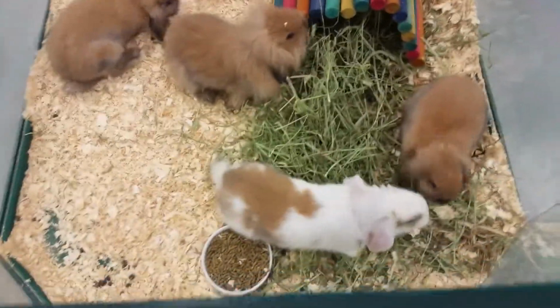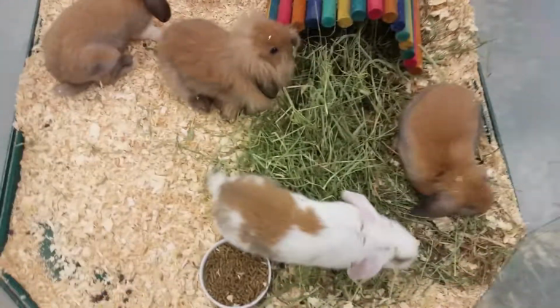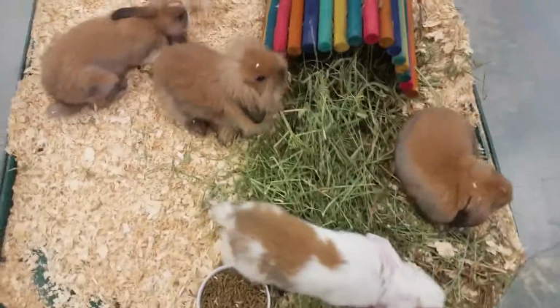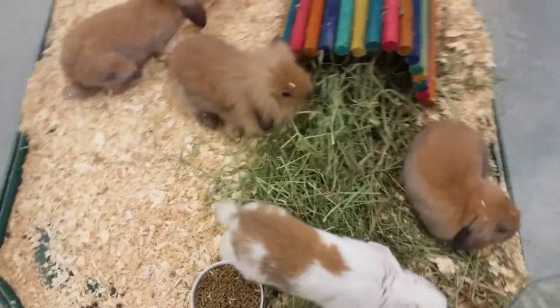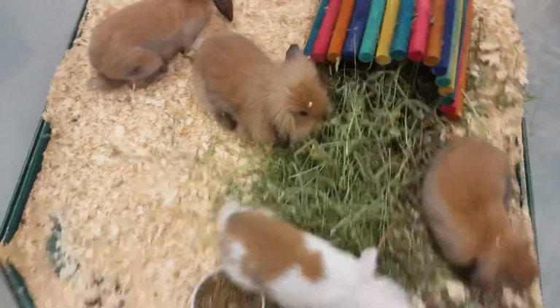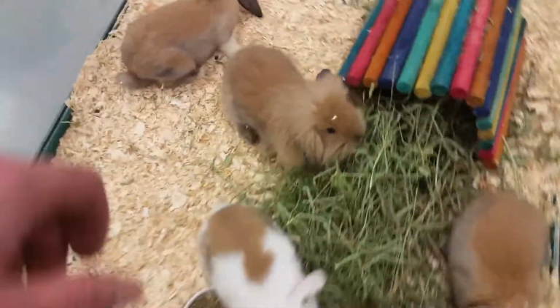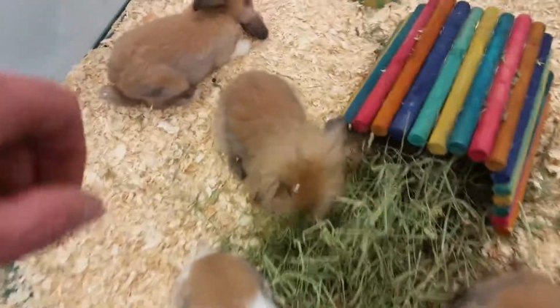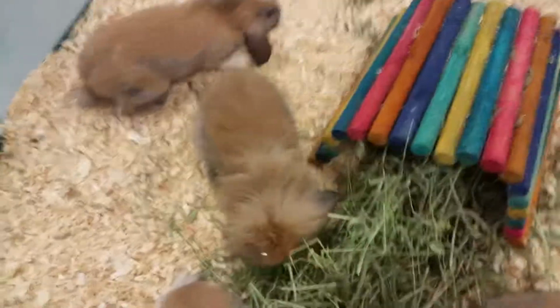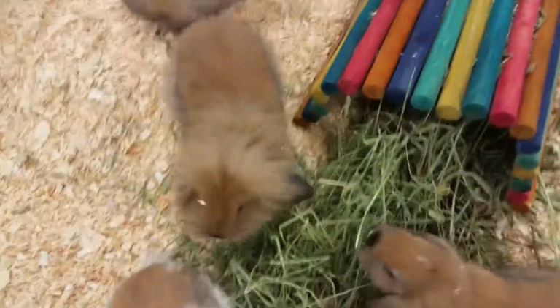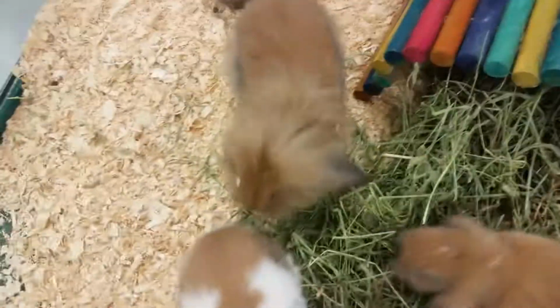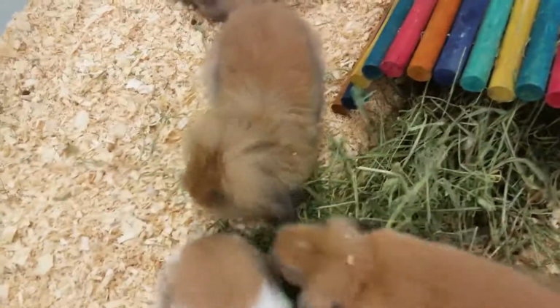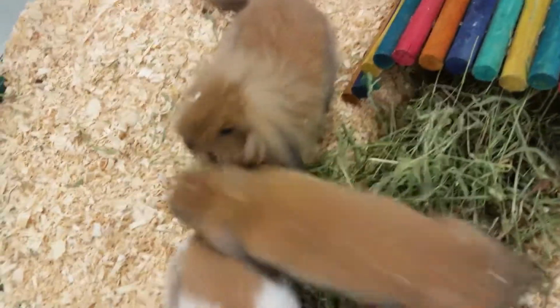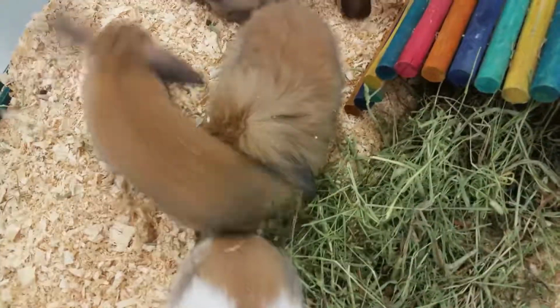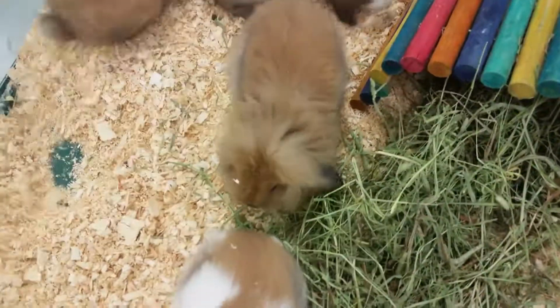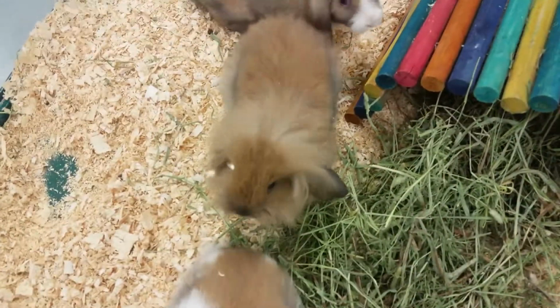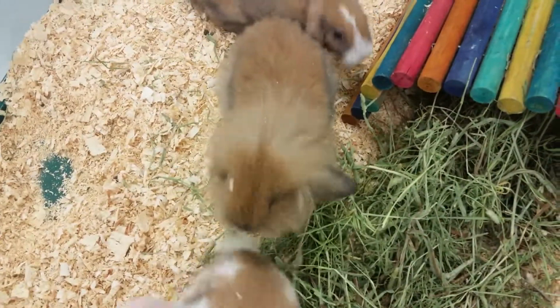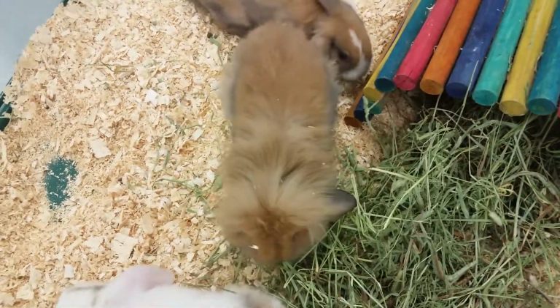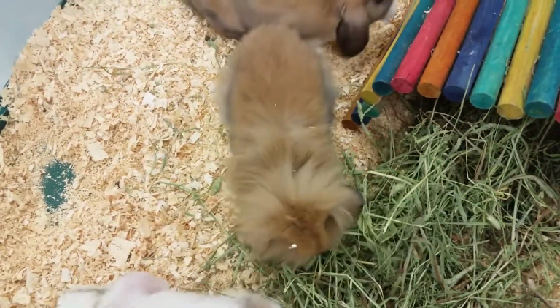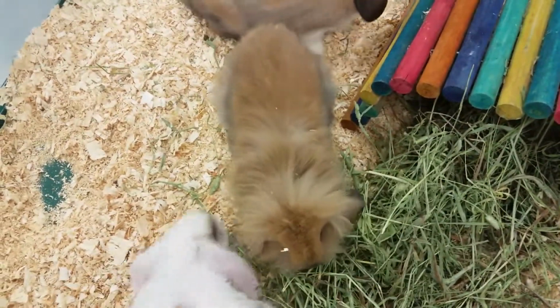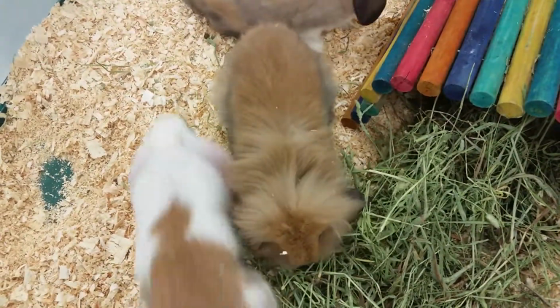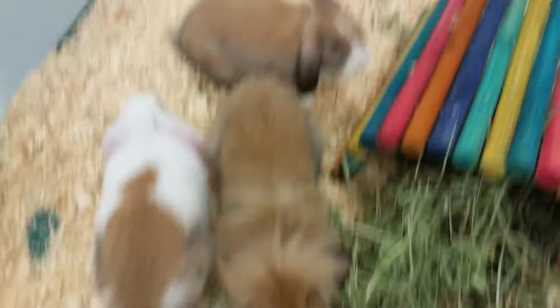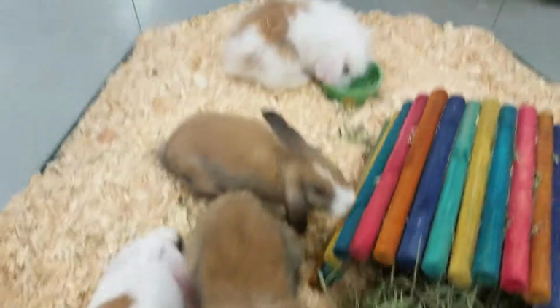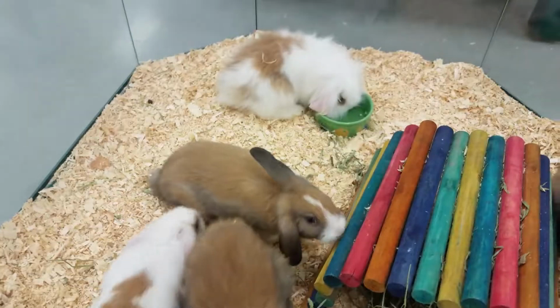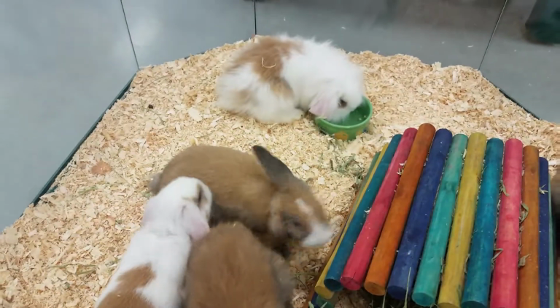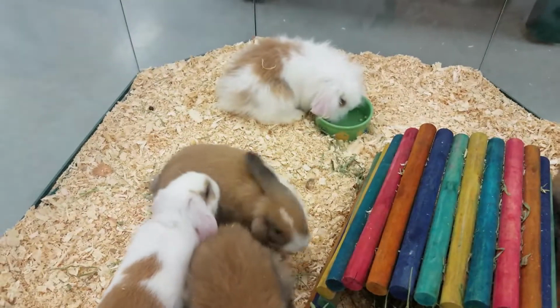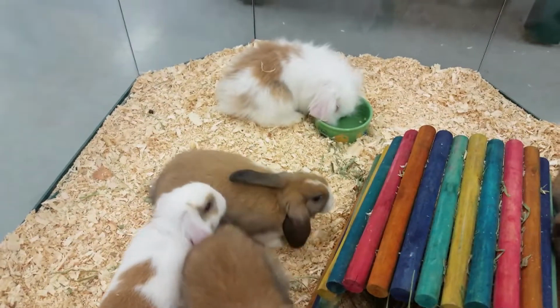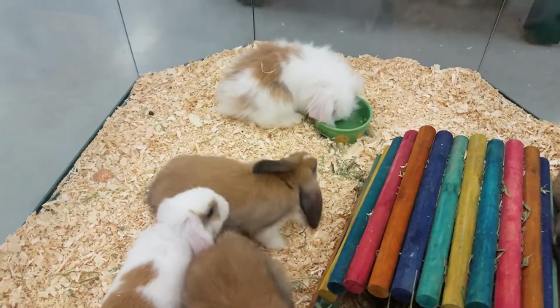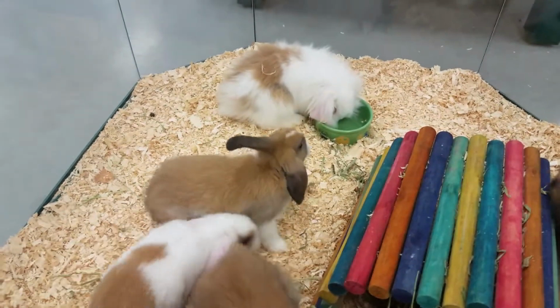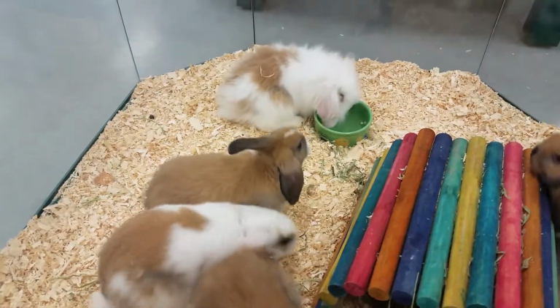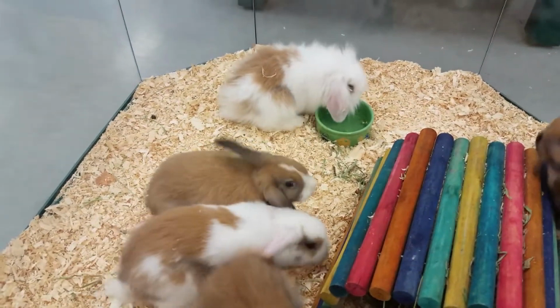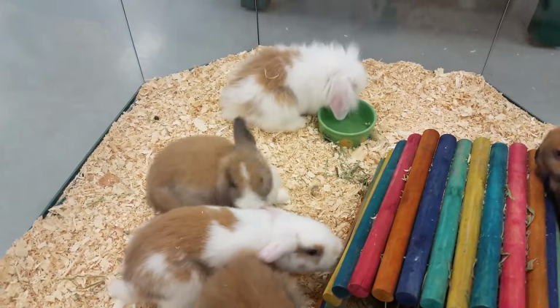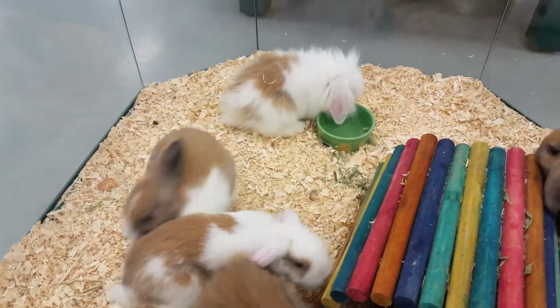These guys are very friendly little rabbits. You can kind of see right here — this shows a little bit of what the dad is, with the fuzzy on the head, and then the white one in the back there showing a little bit more of what the dad is actually looking like.